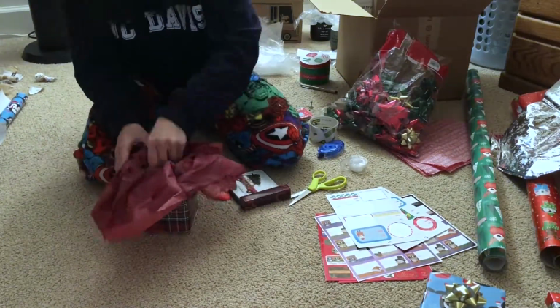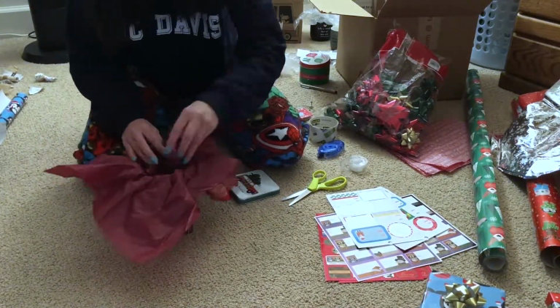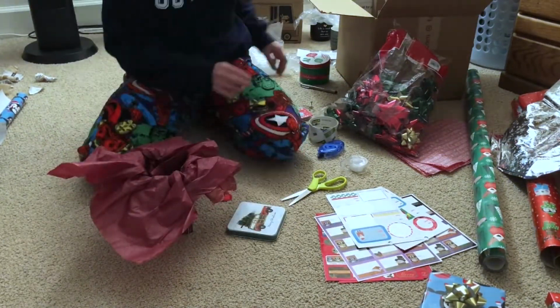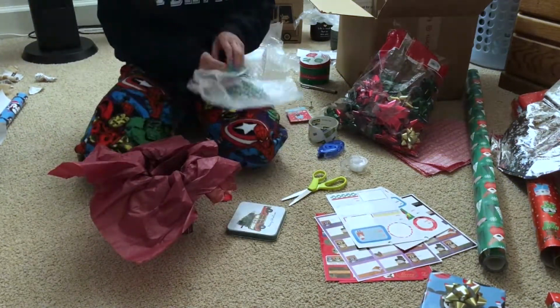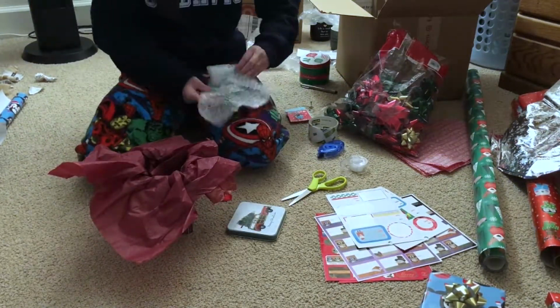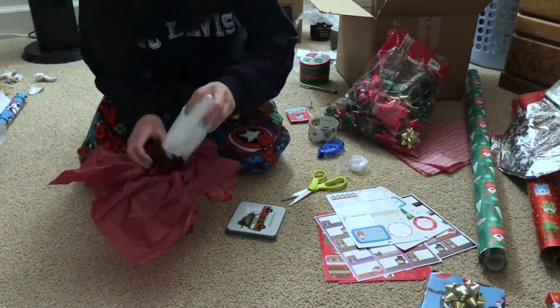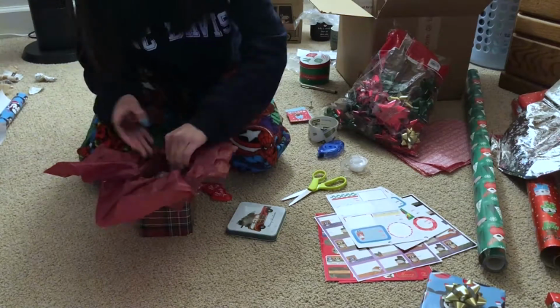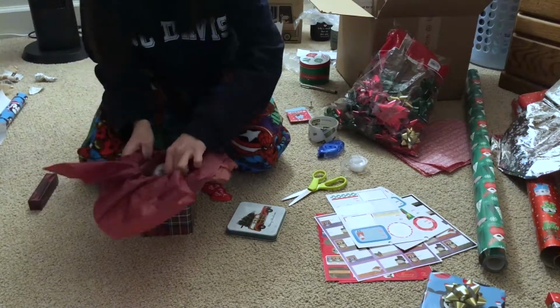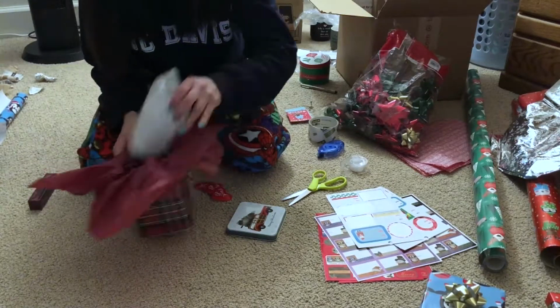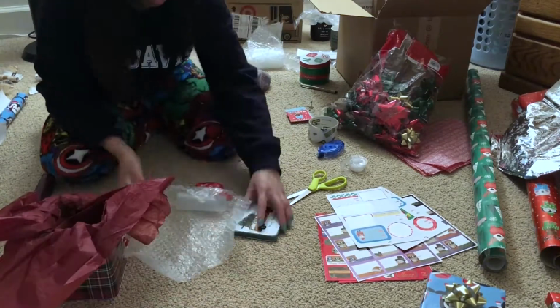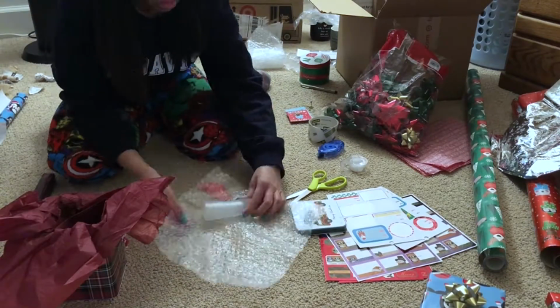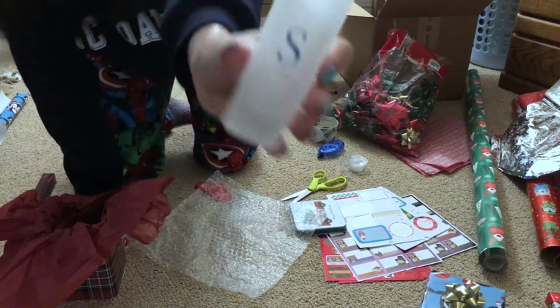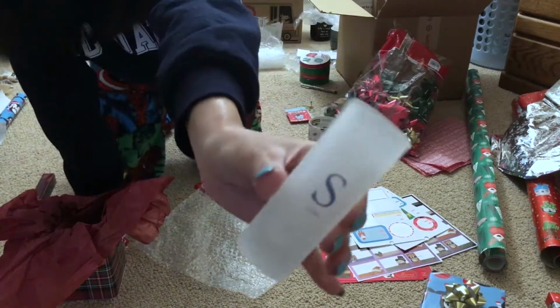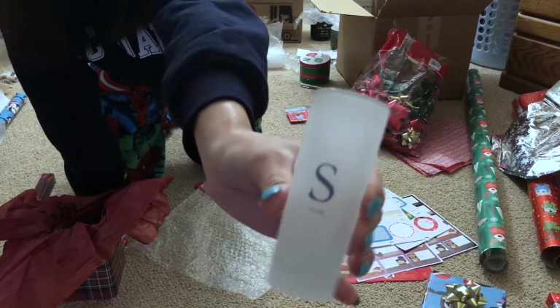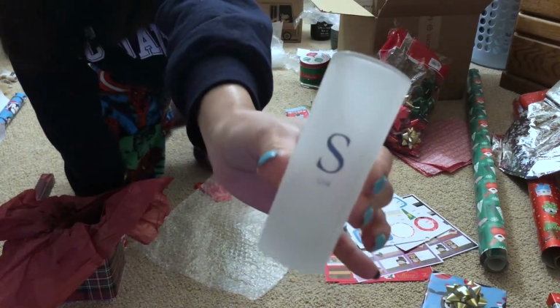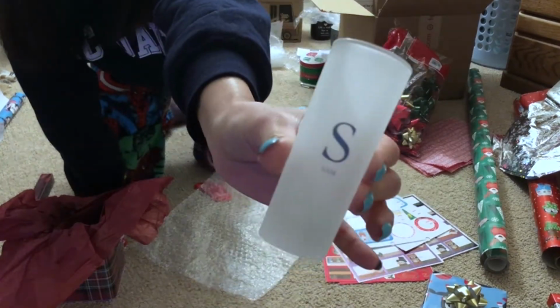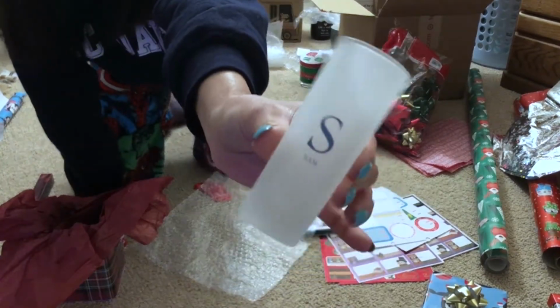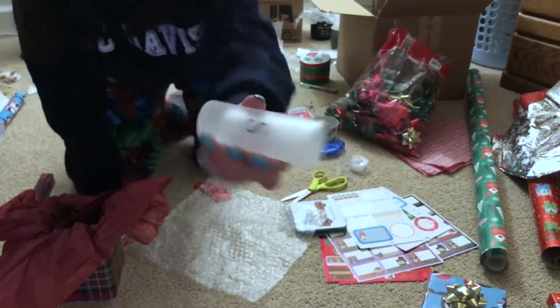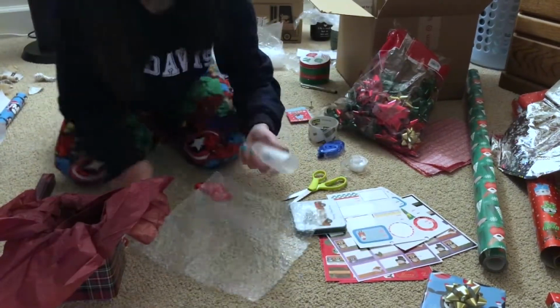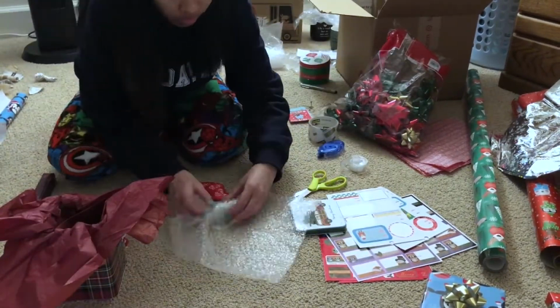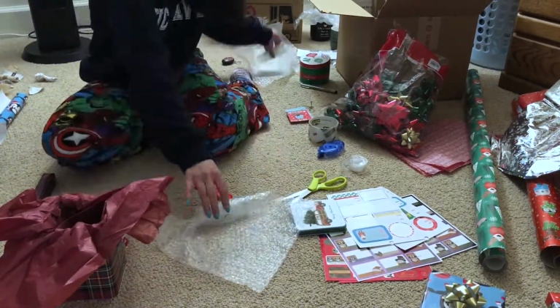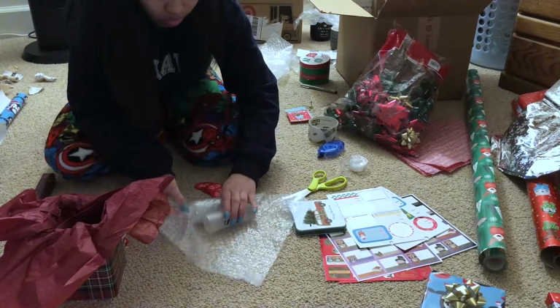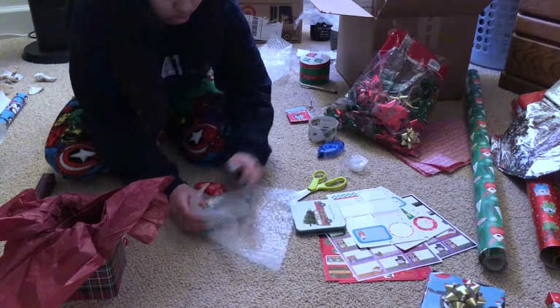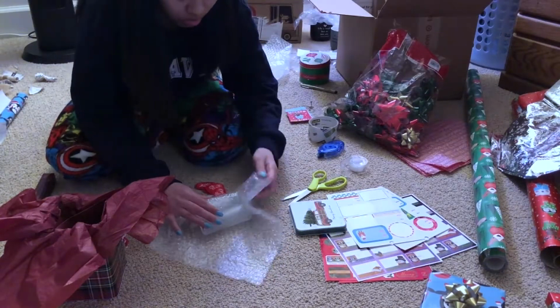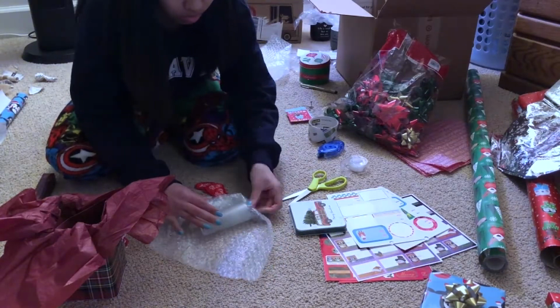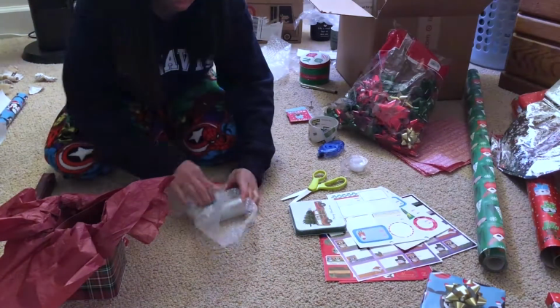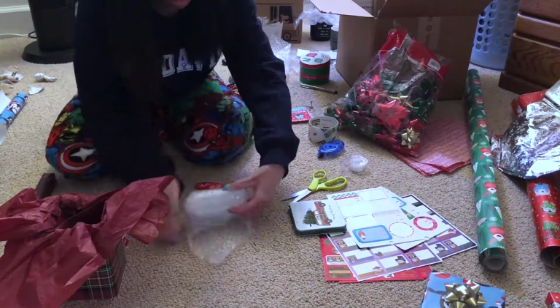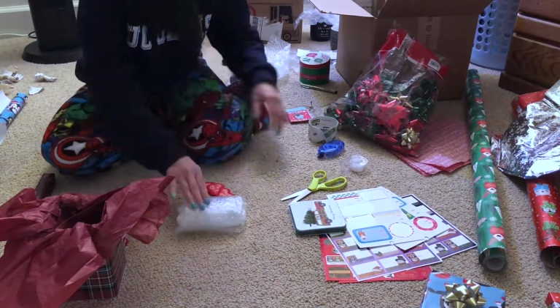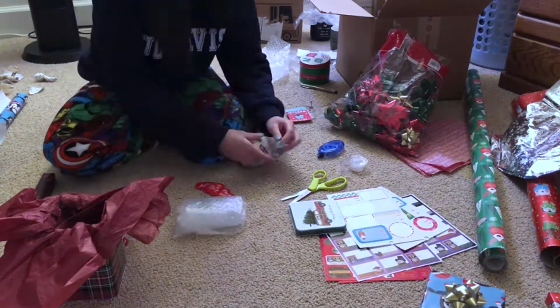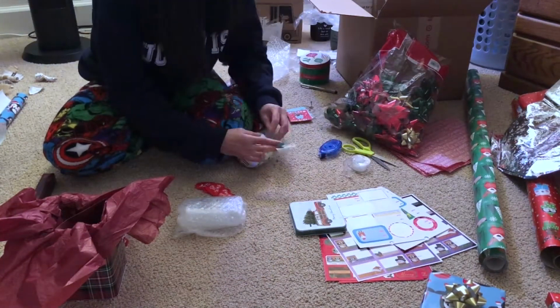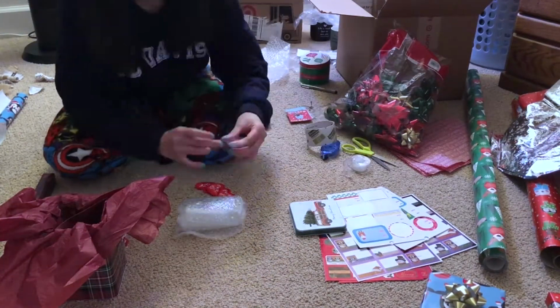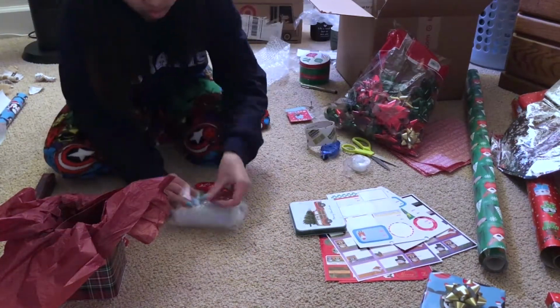On top of the self-defense kit, I also got a personalized shot glass for my friend. I just think it's super cute and personalized, and I feel like she would really like it.